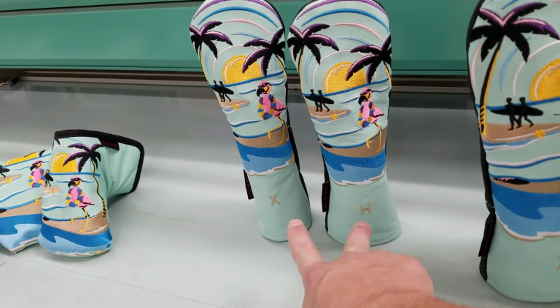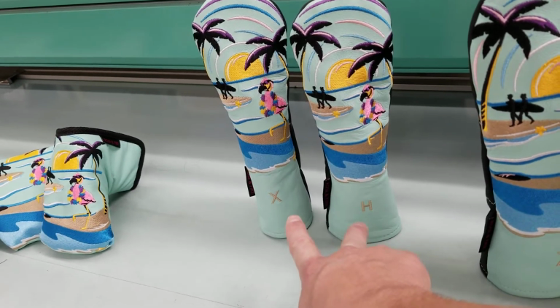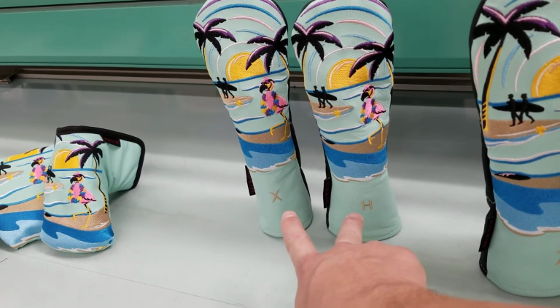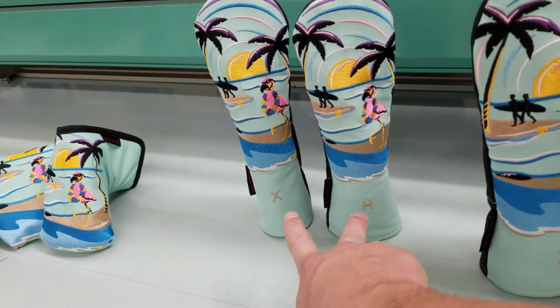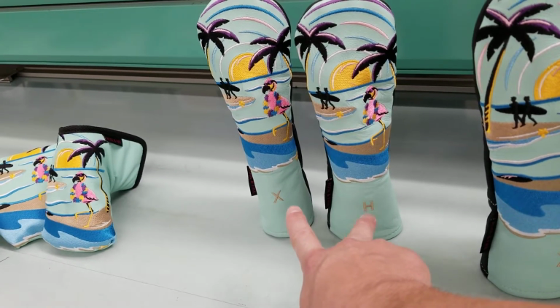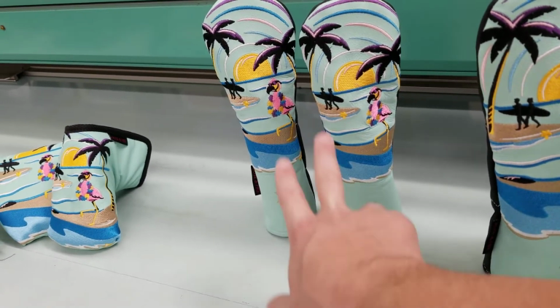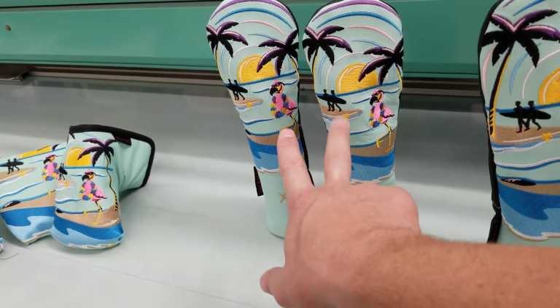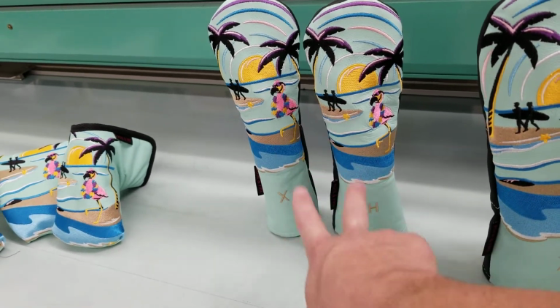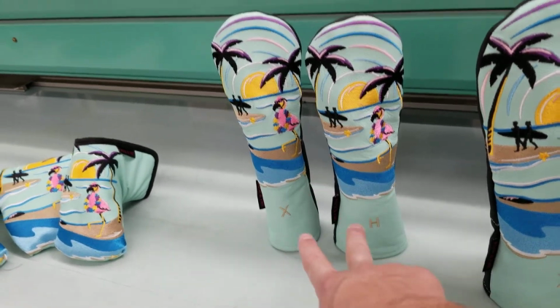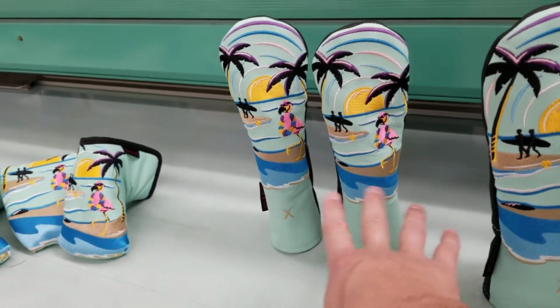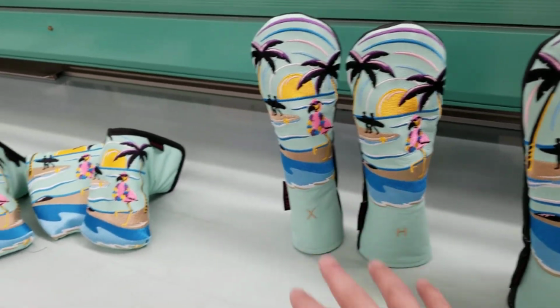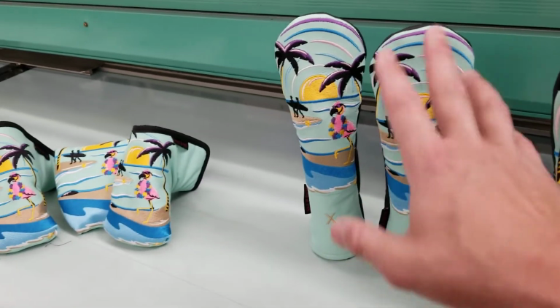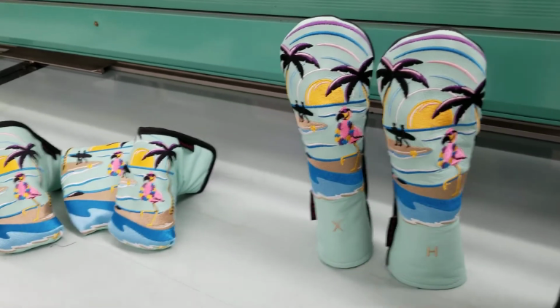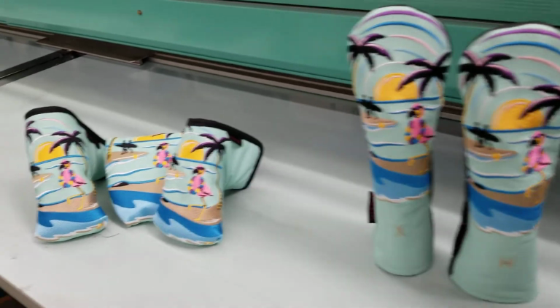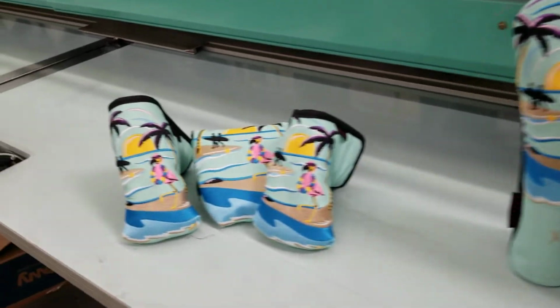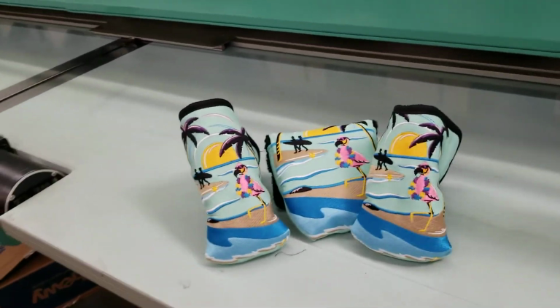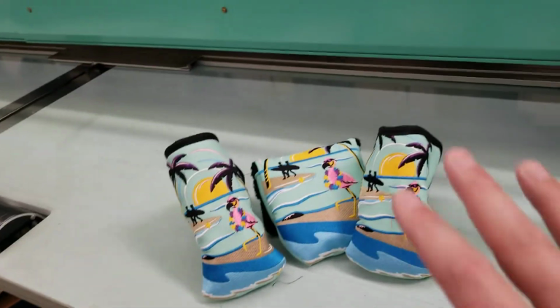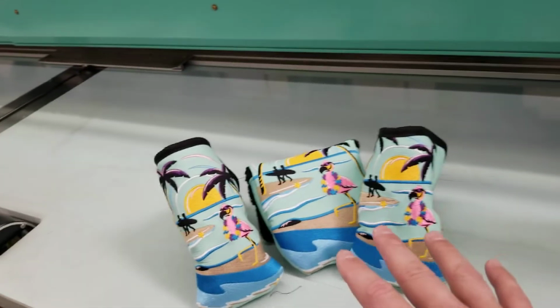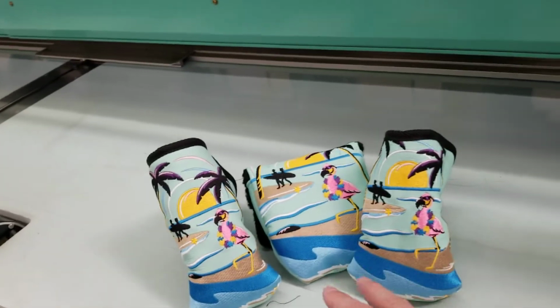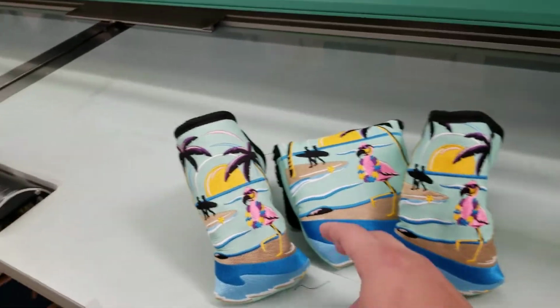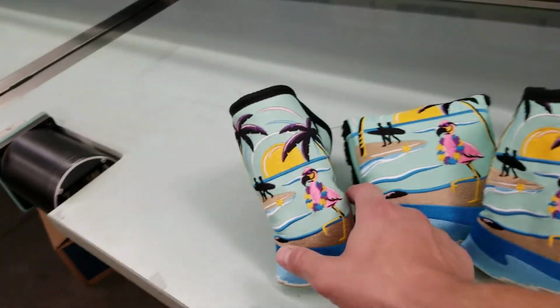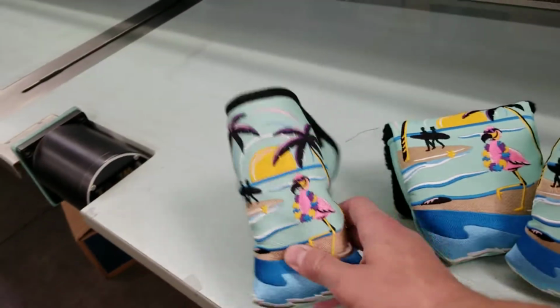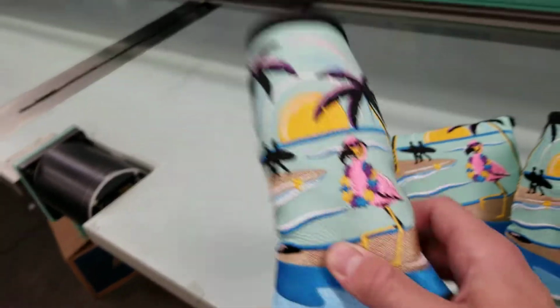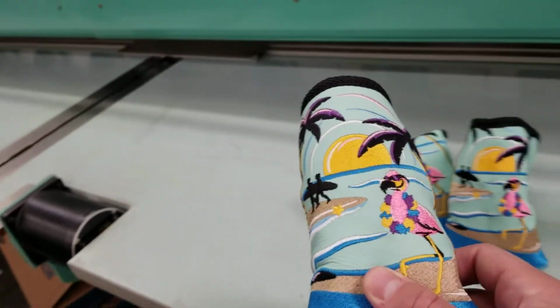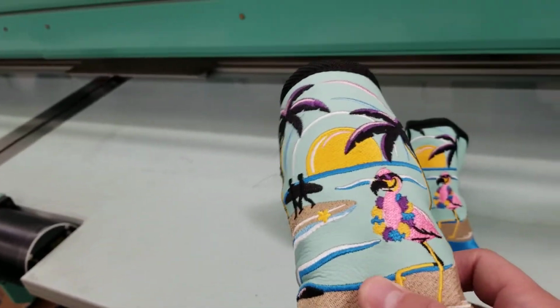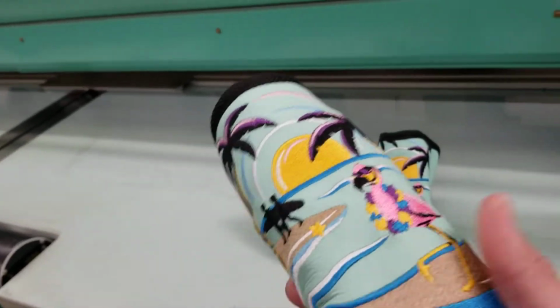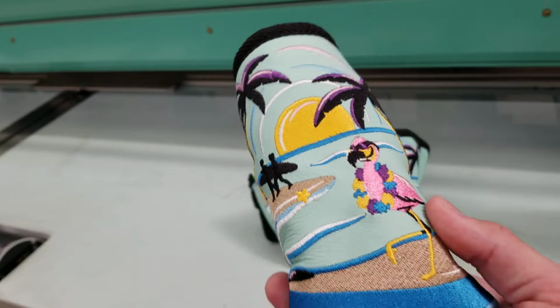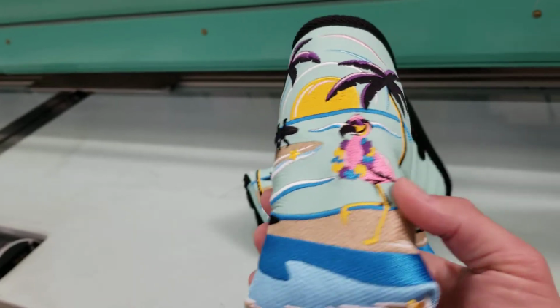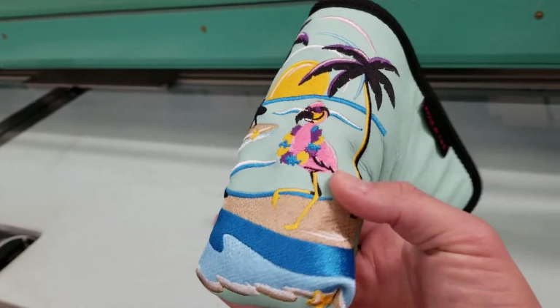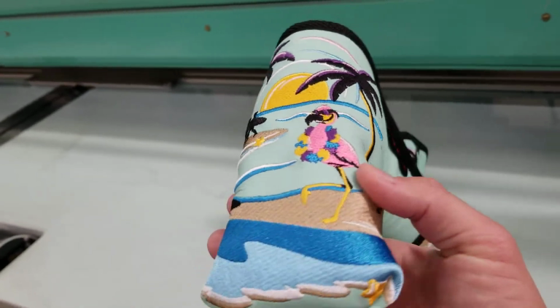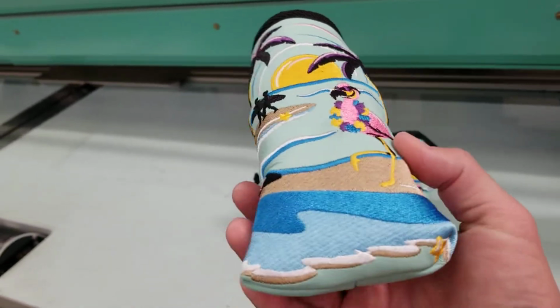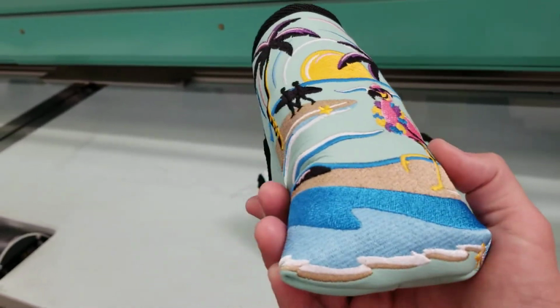Next size down you've got the hybrids — again identical. H and X options are the only difference between these two; they're otherwise the same size, artwork, and all that. Then there are three different putter cover sizes to choose from.